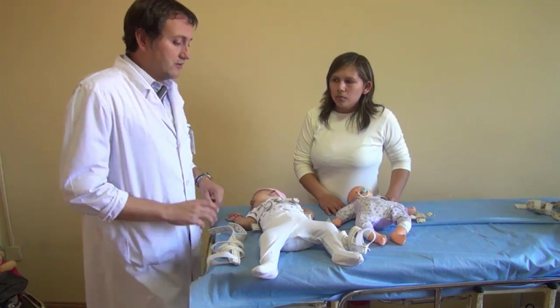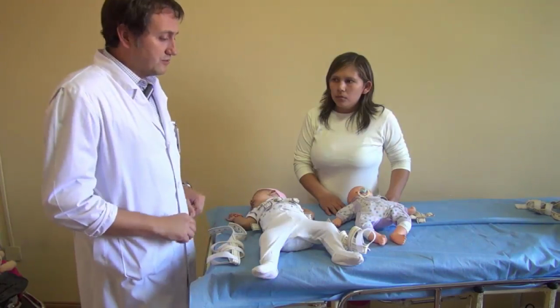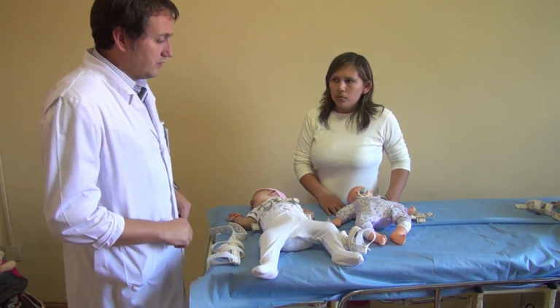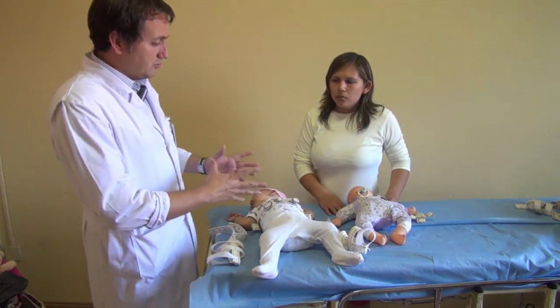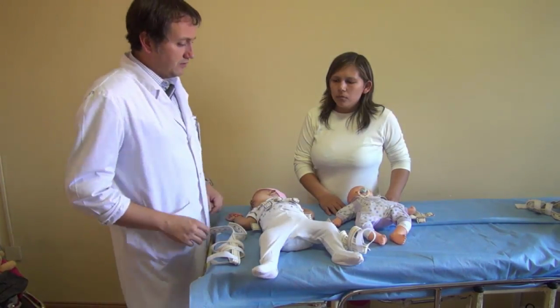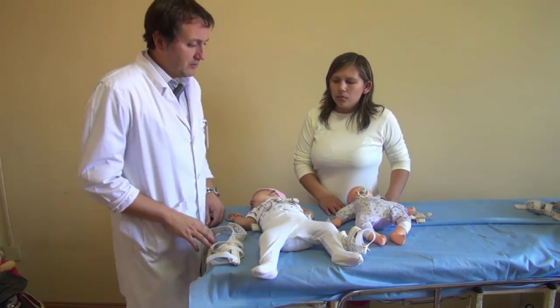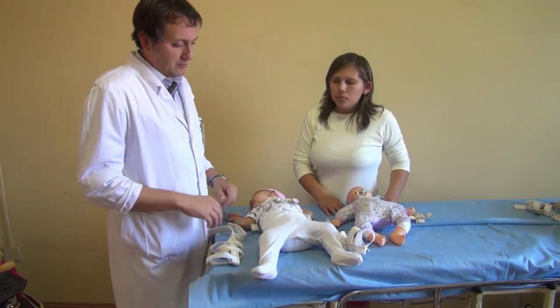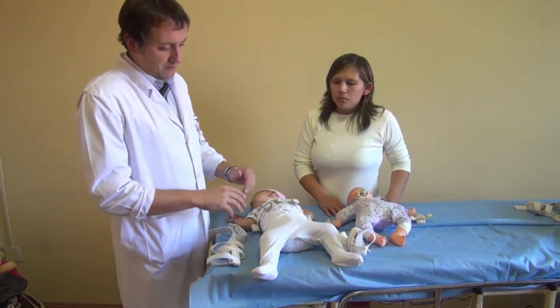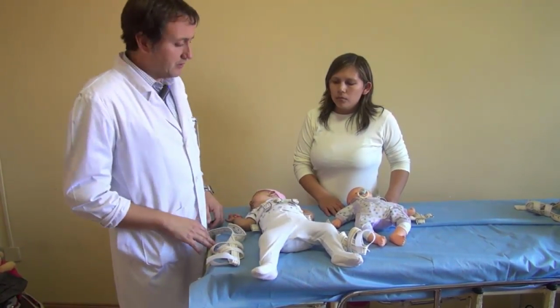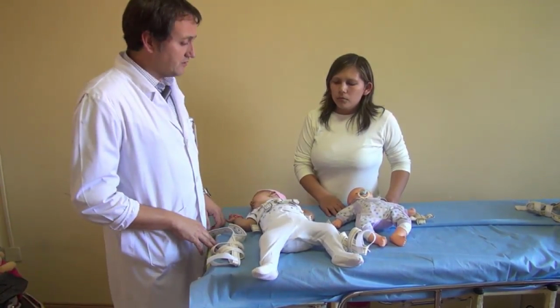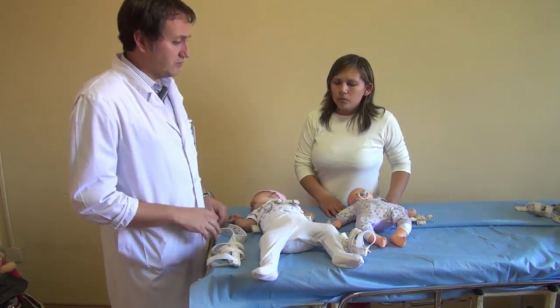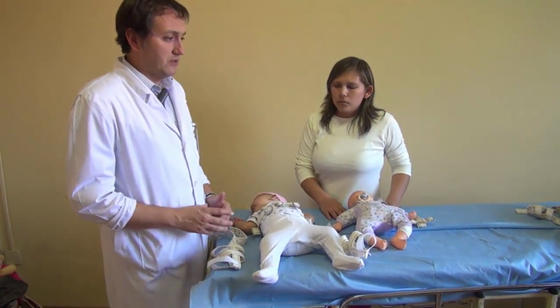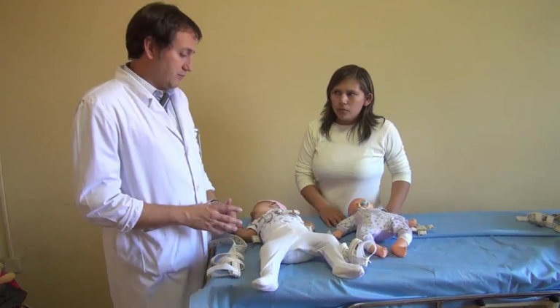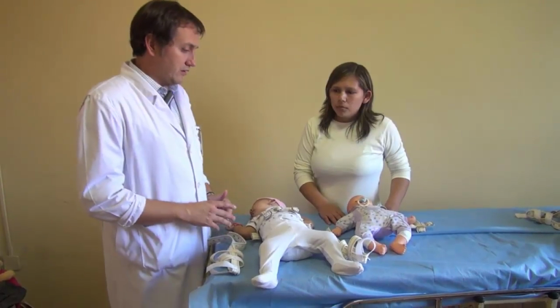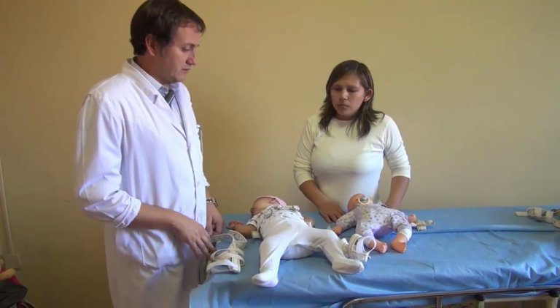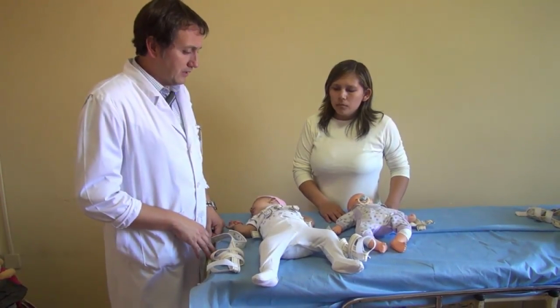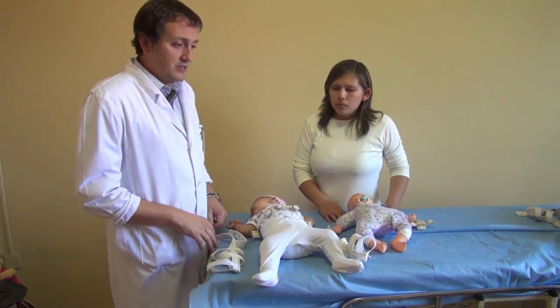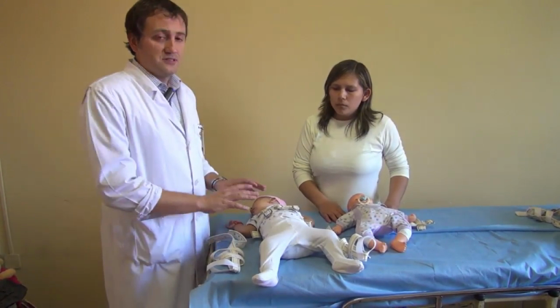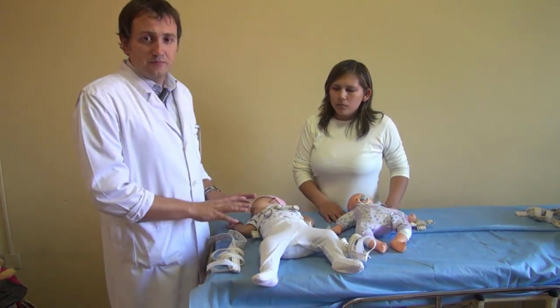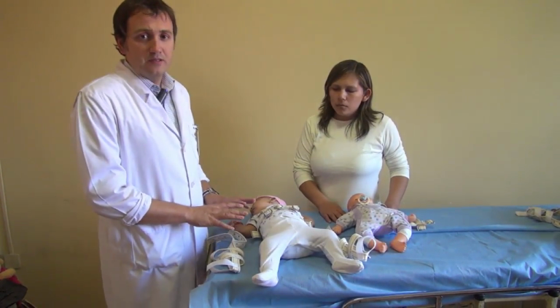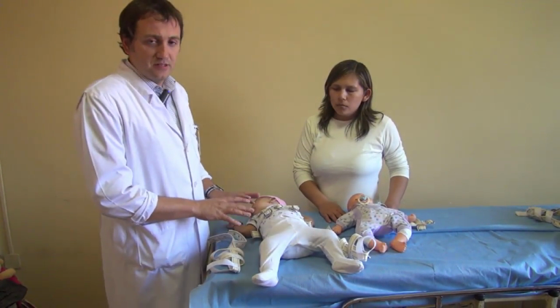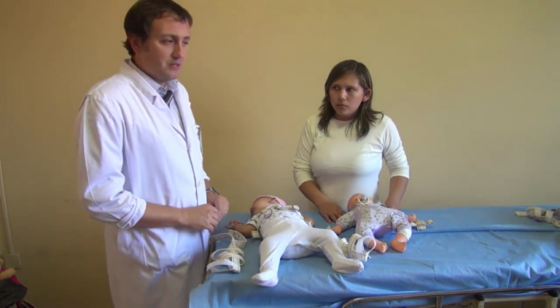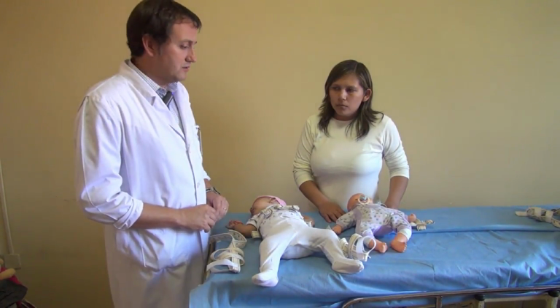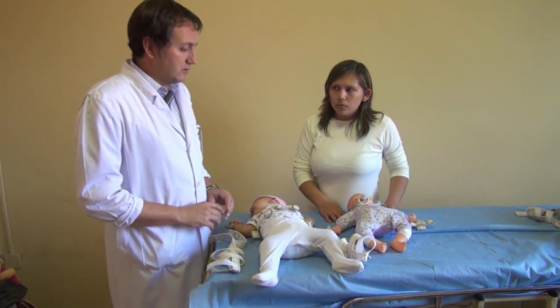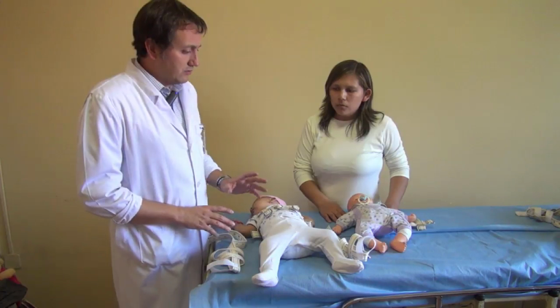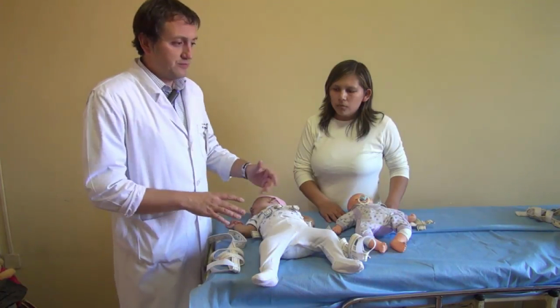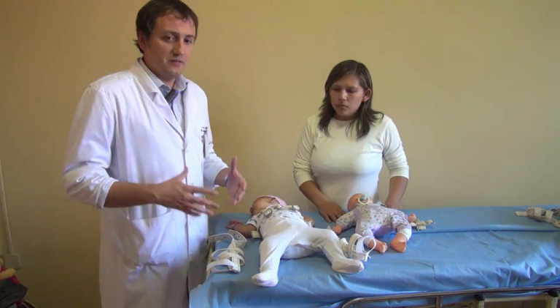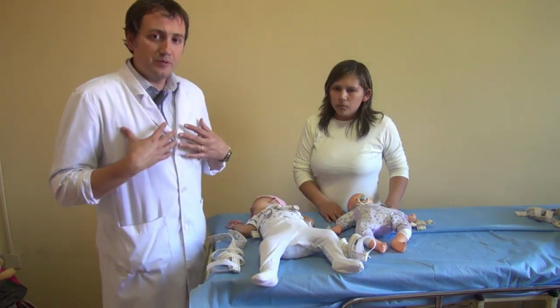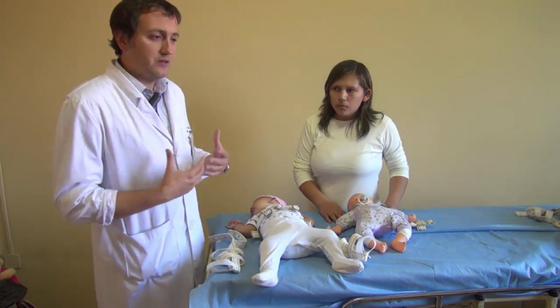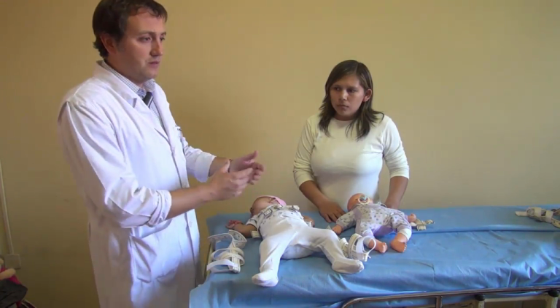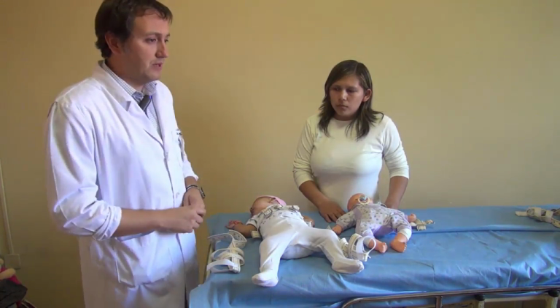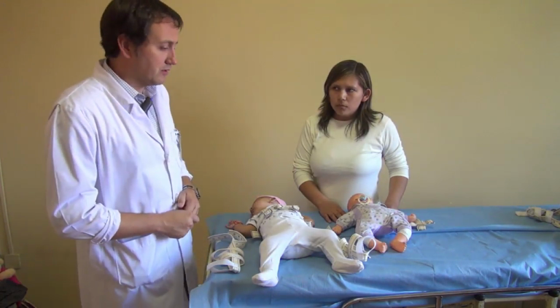Now we spoke with the mother about the pavlik harness and now we're going to put it on the baby. Since the real baby is sleeping right now, we're going to do the first part, the upper part, in the baby model.